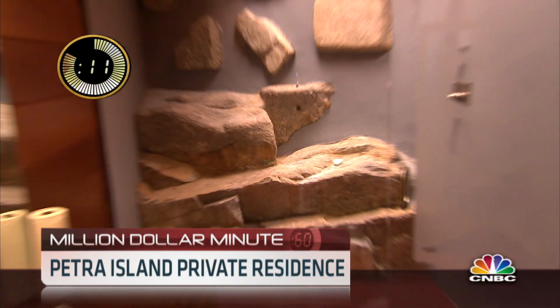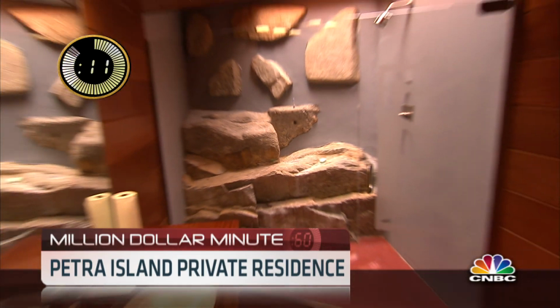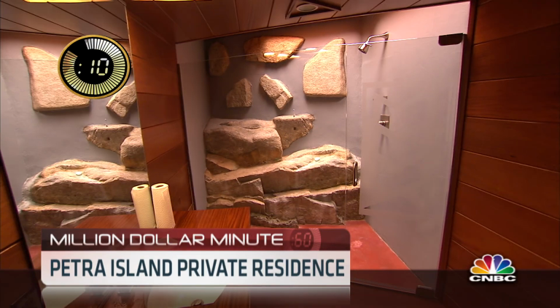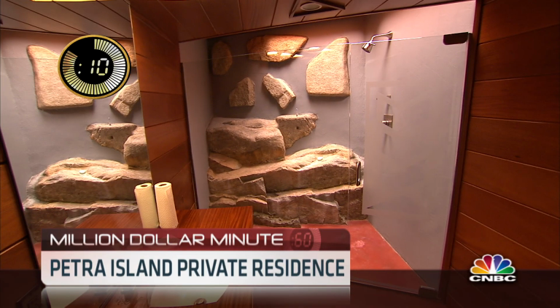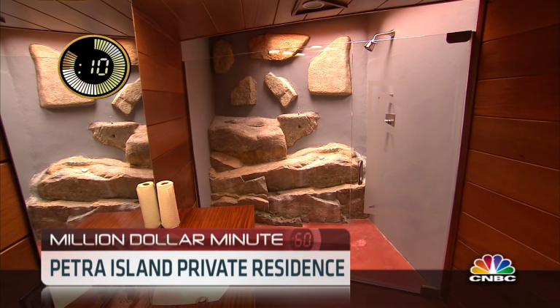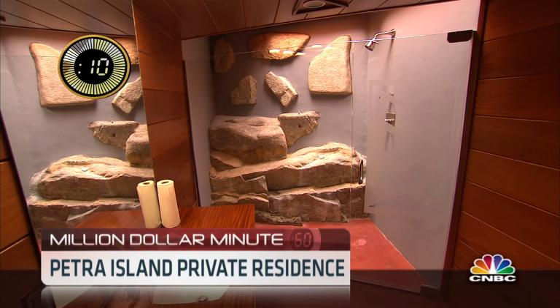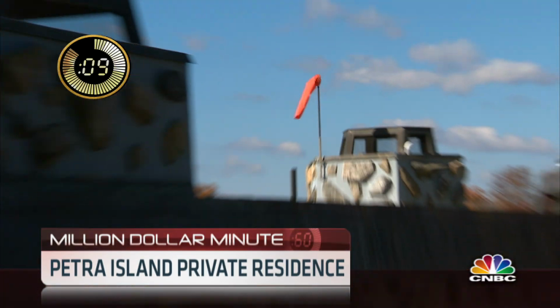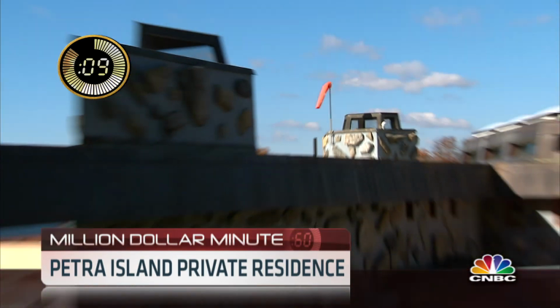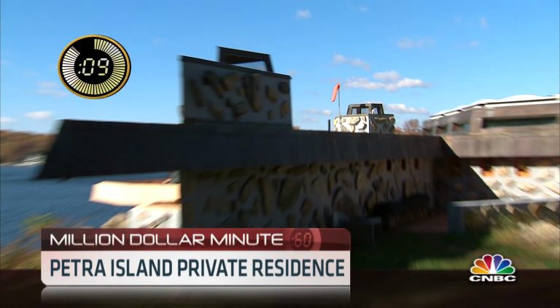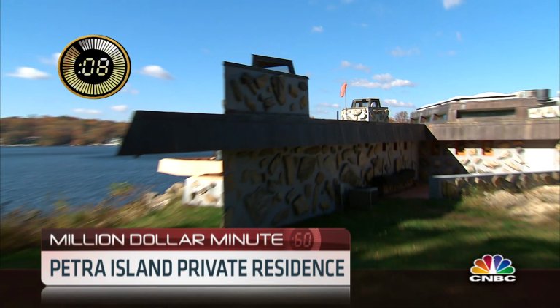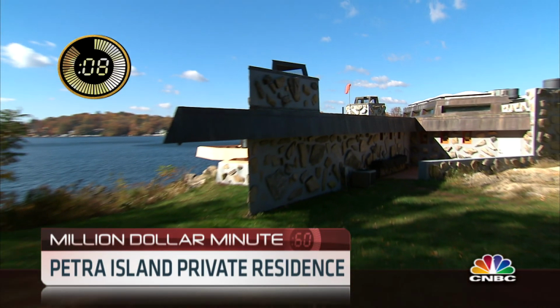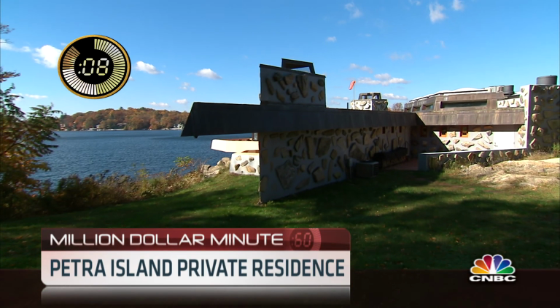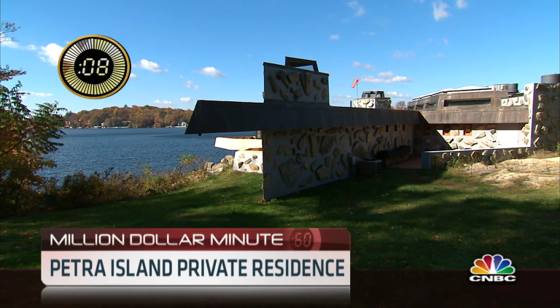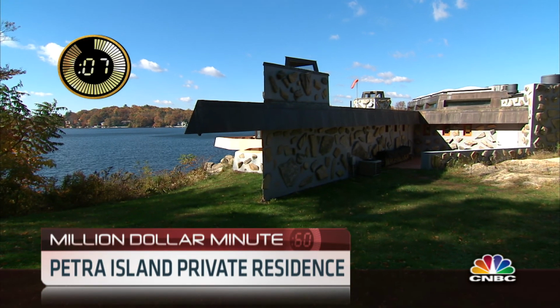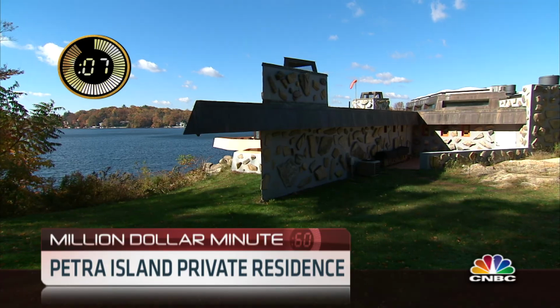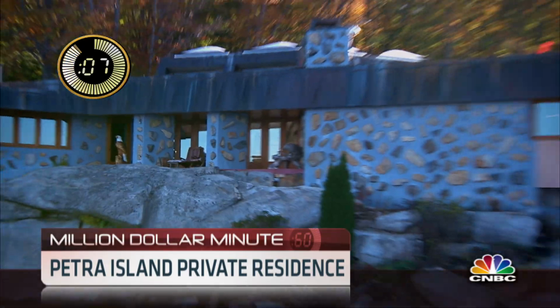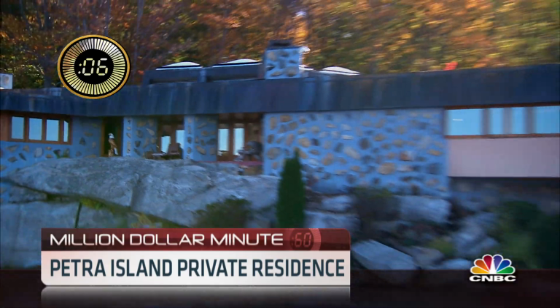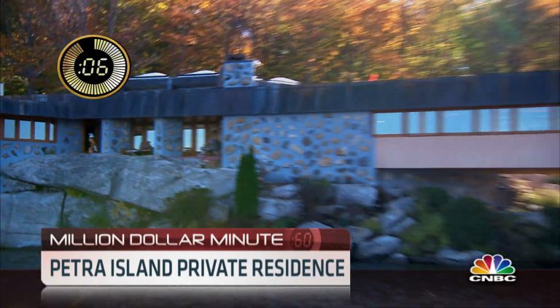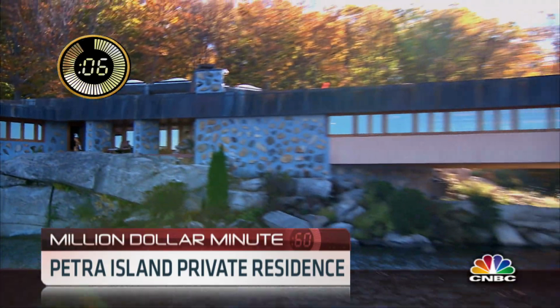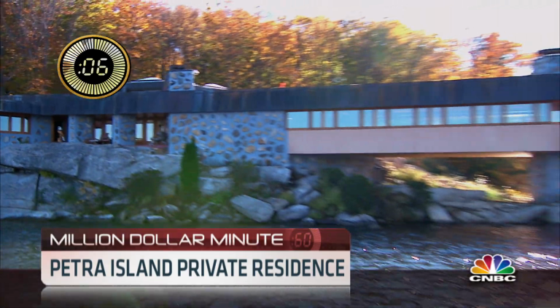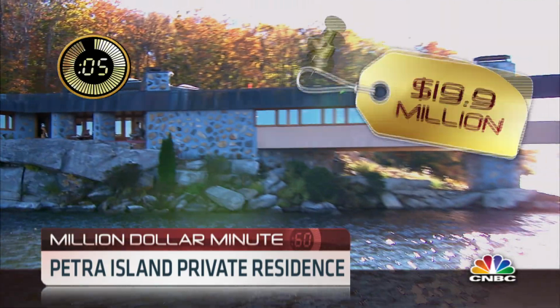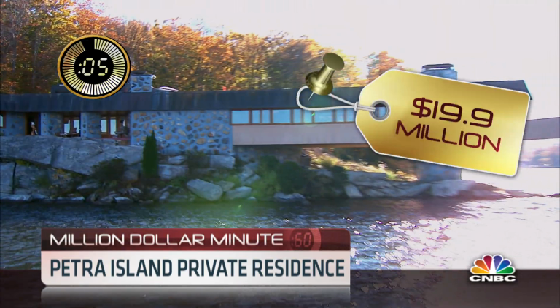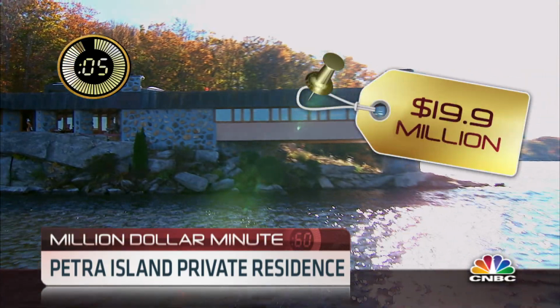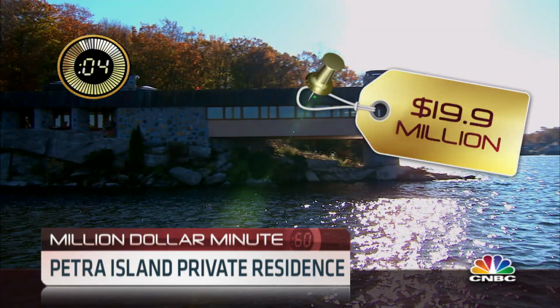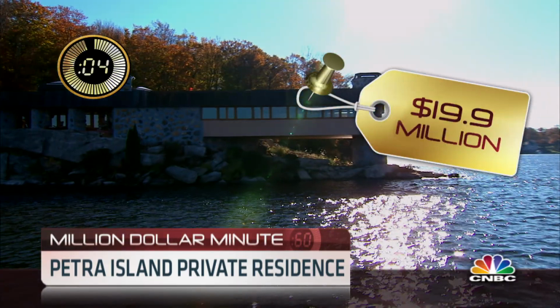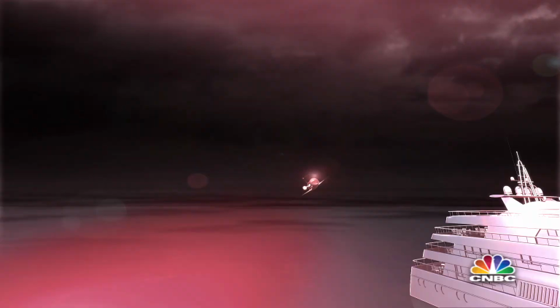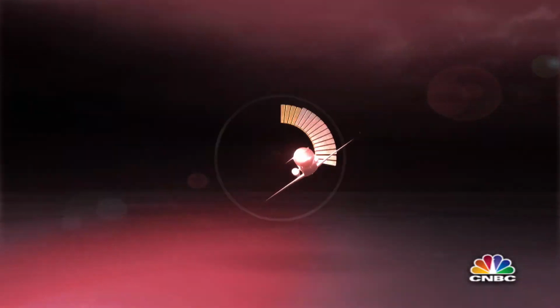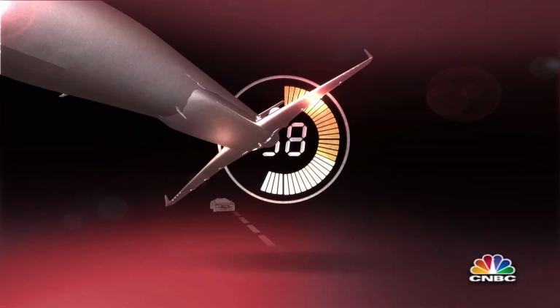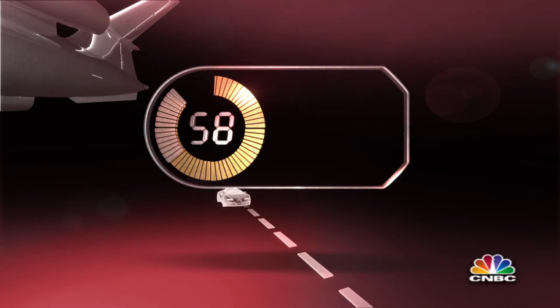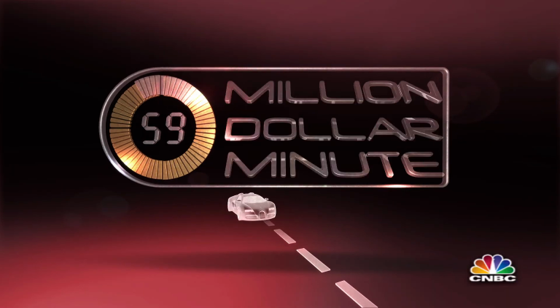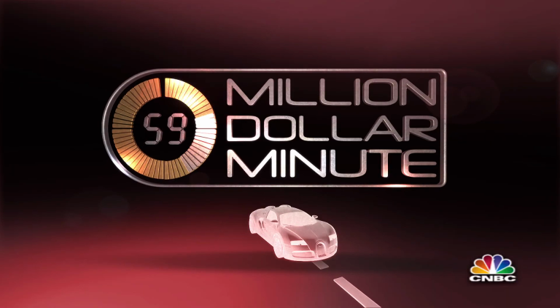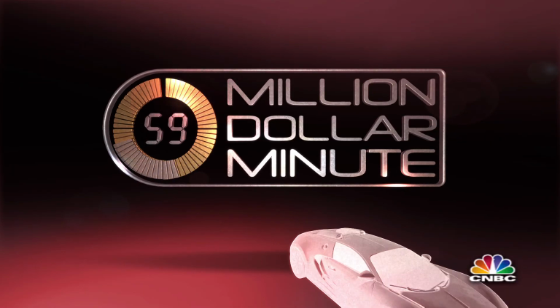It's called Whale Rock, and it's where the house, the rock, and the island all become one. The total island is about 11 acres, and it's priced at $19.9 million. For CNBC, I'm Robert Frank.